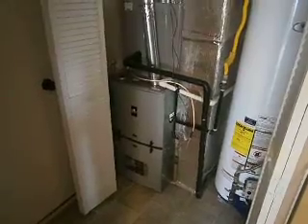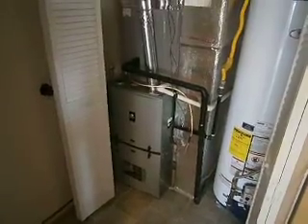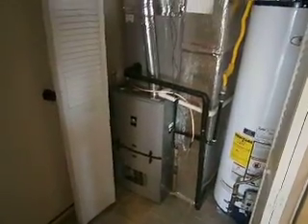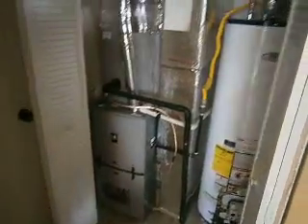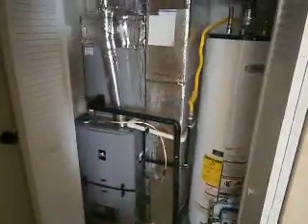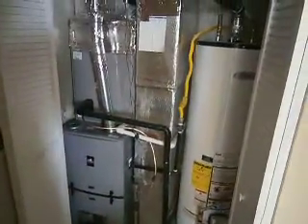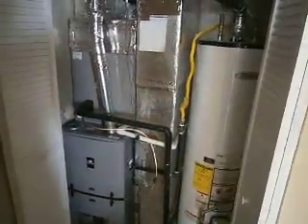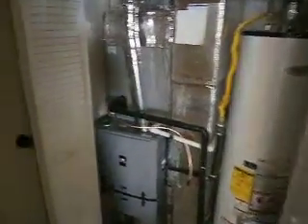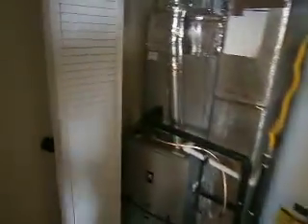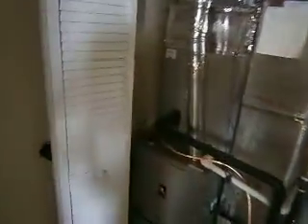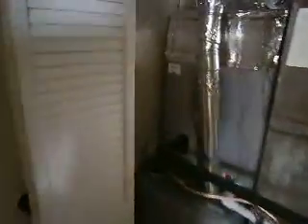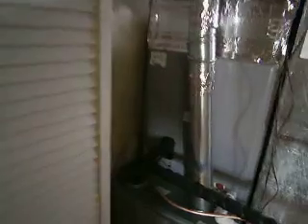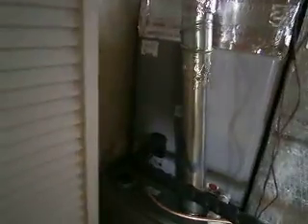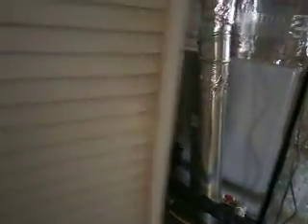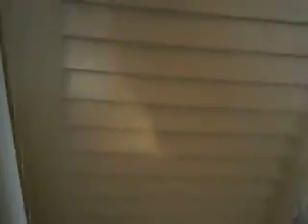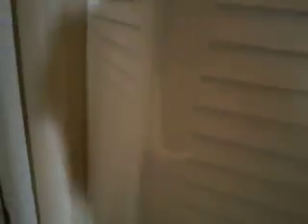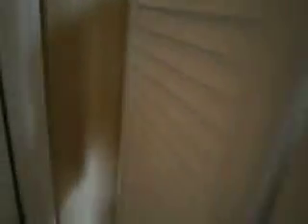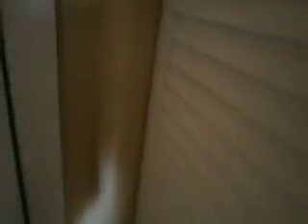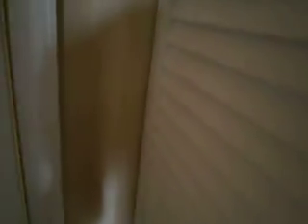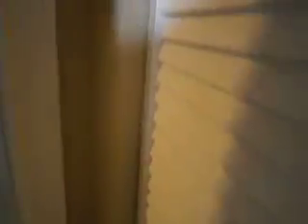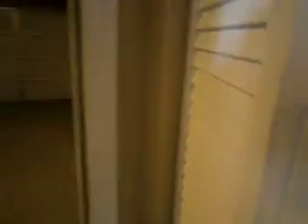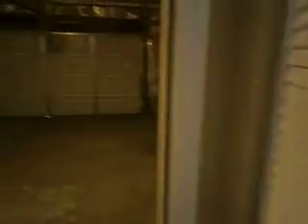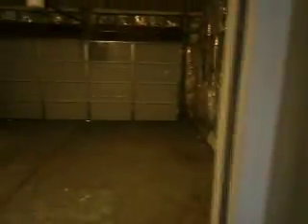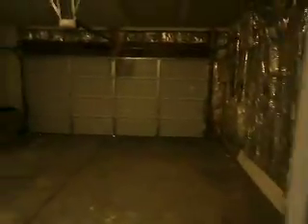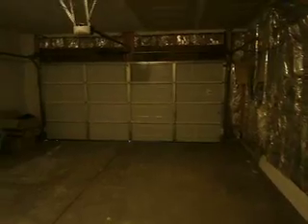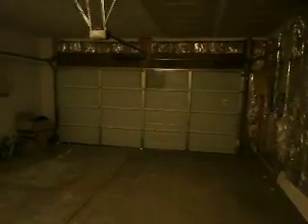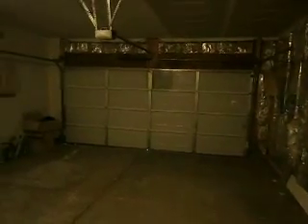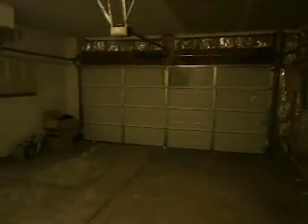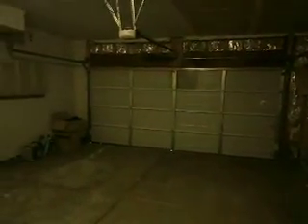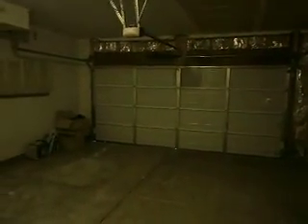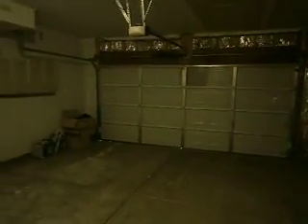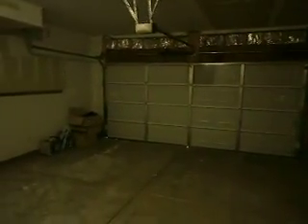Got a brand new furnace and water heater here. A new heat pump has been installed on the exterior of the home as well. Taking a quick peek out in the garage — there's a brand new garage door opener and a new garage door as well.